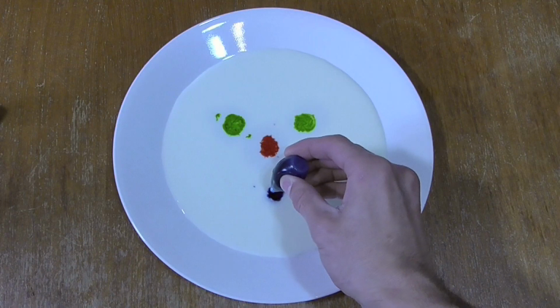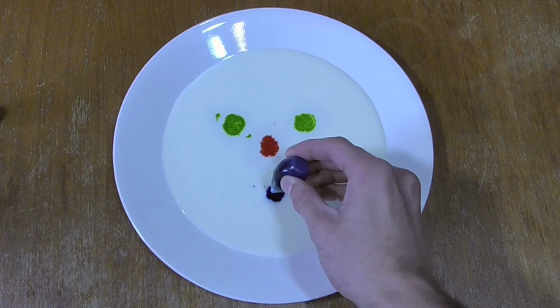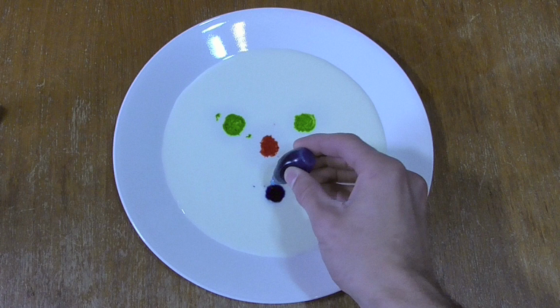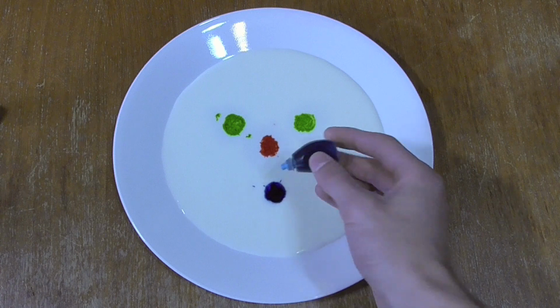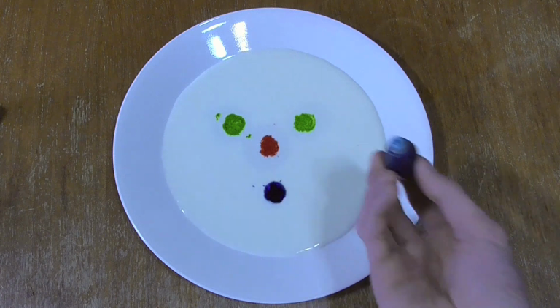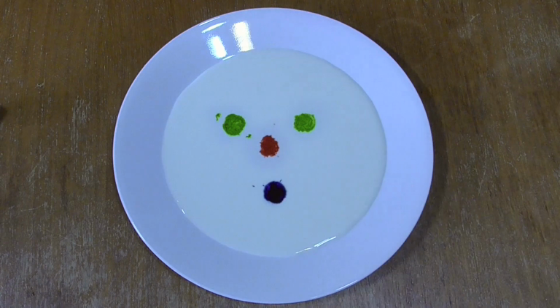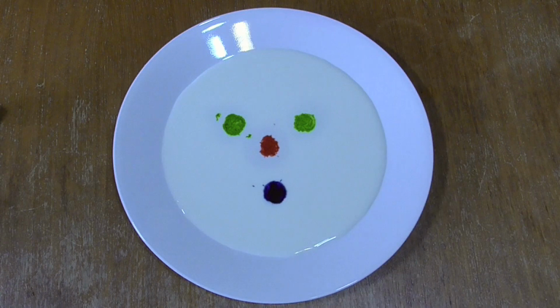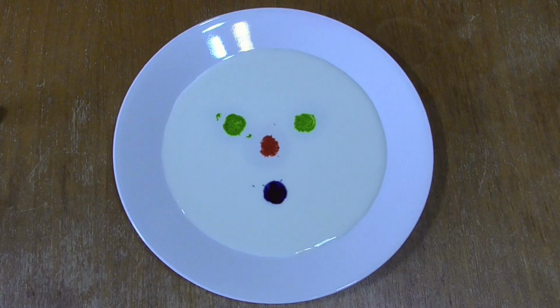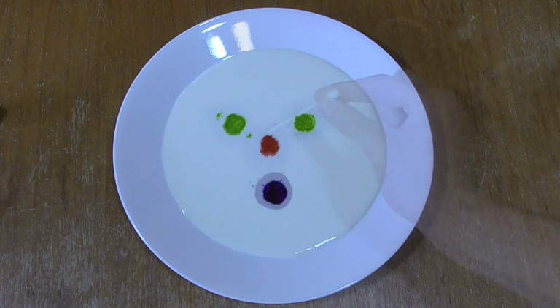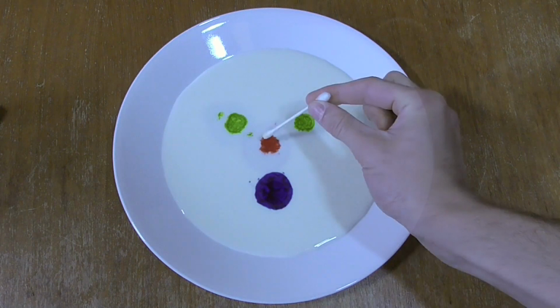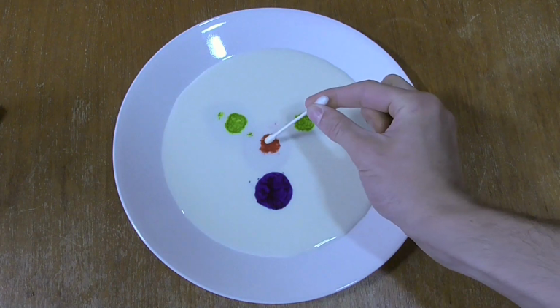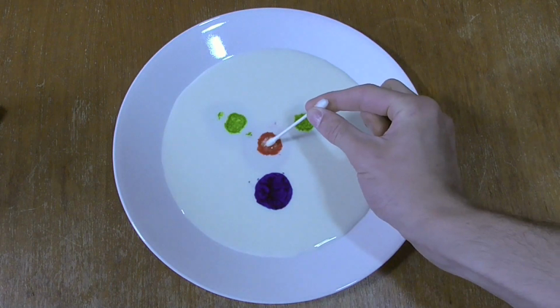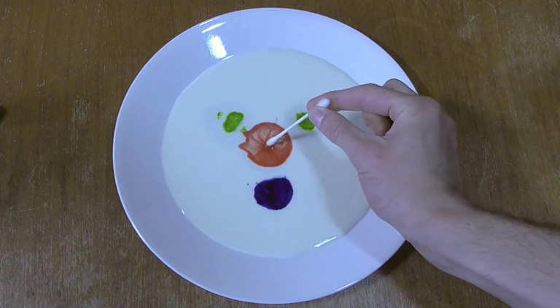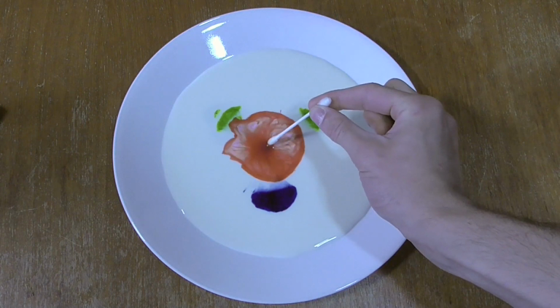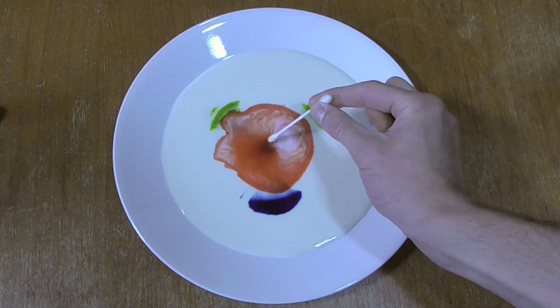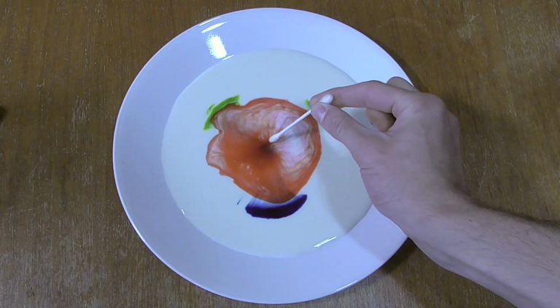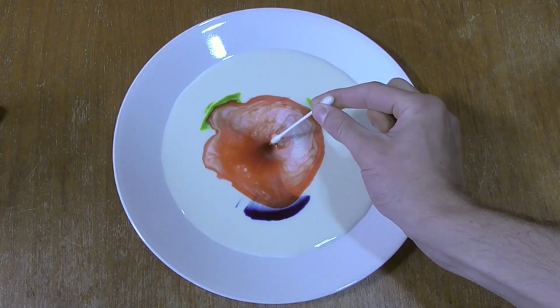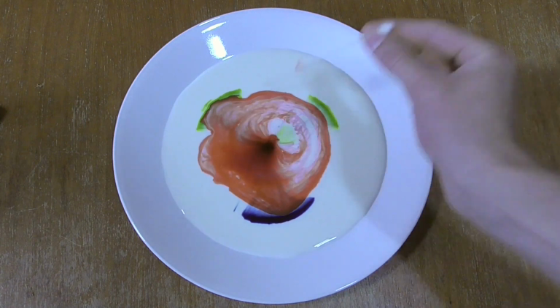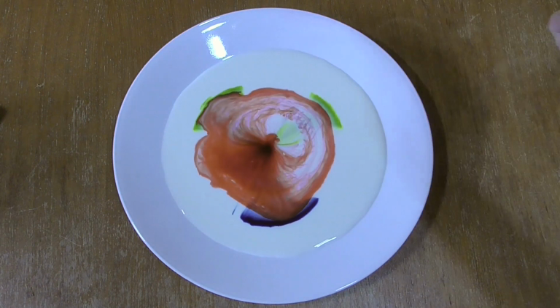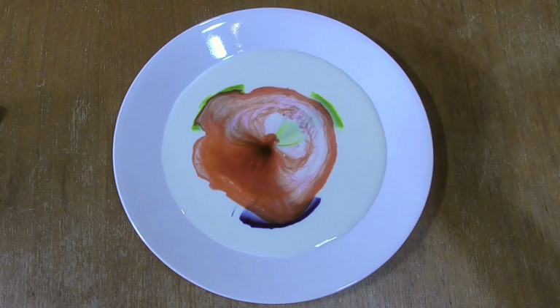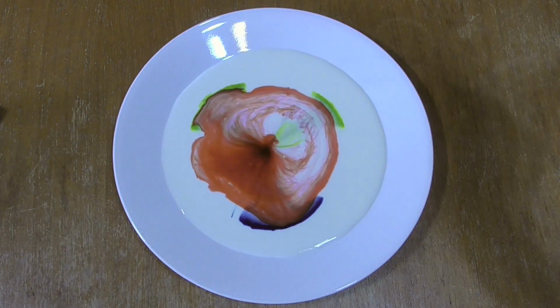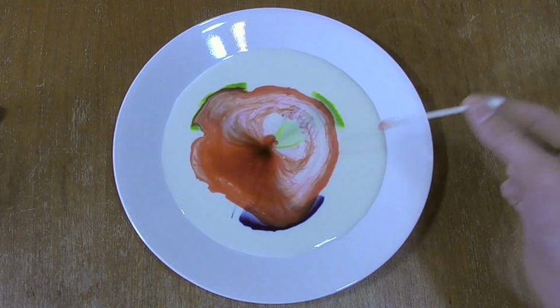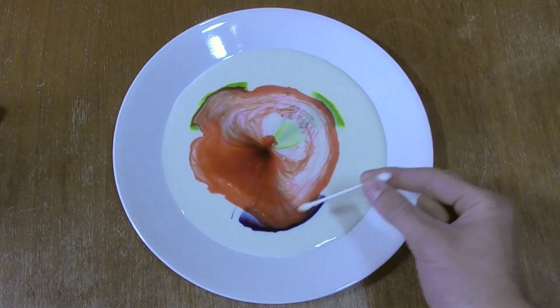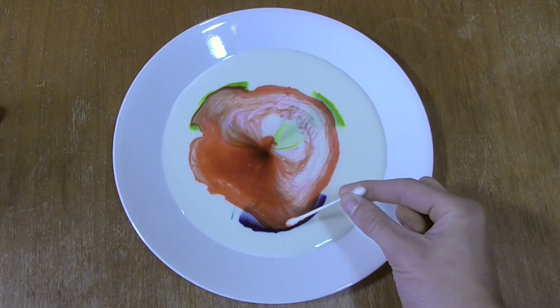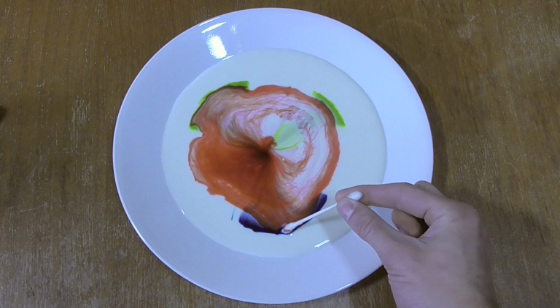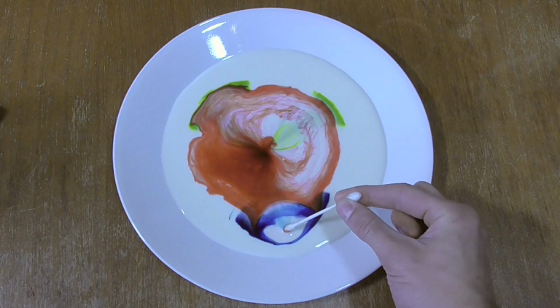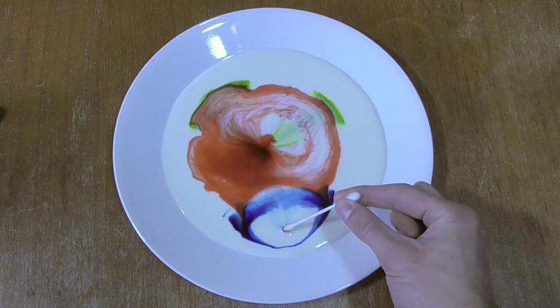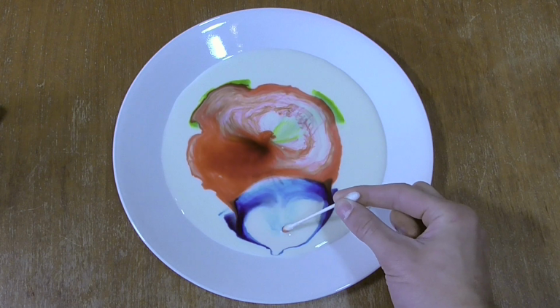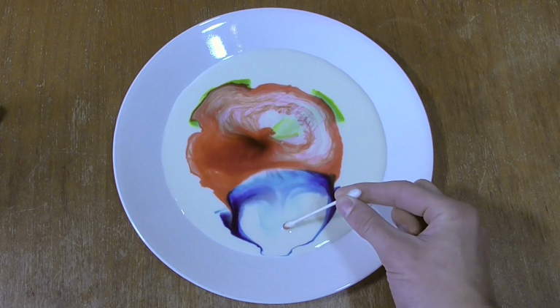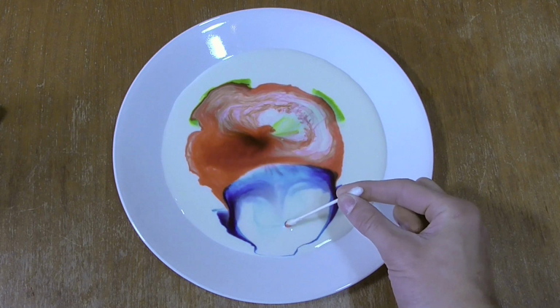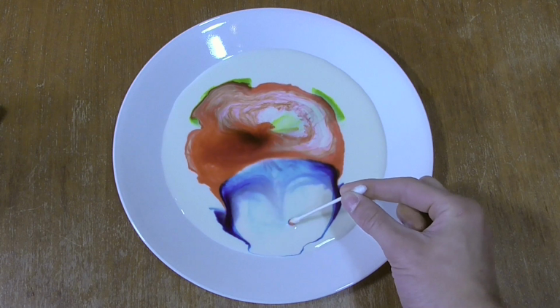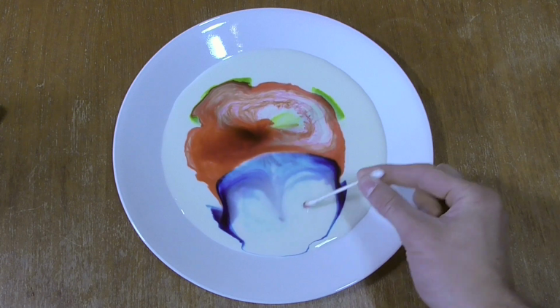Have fun experimenting with different colors and amounts of food coloring. Change where you place the q-tip or how long you leave it there to create different patterns and shapes.